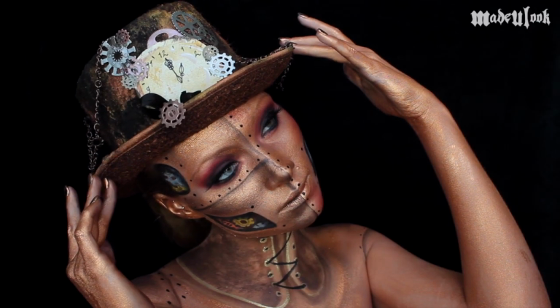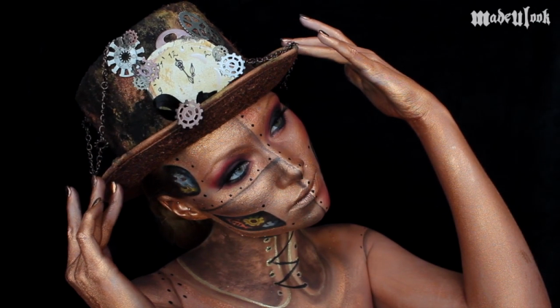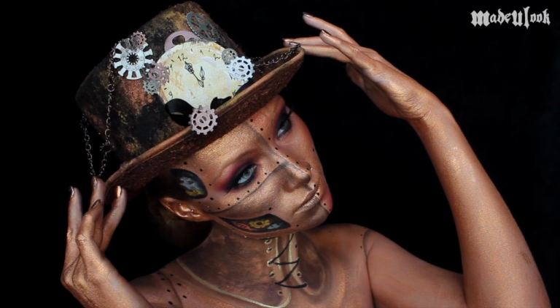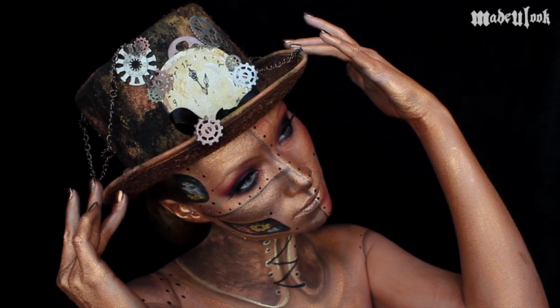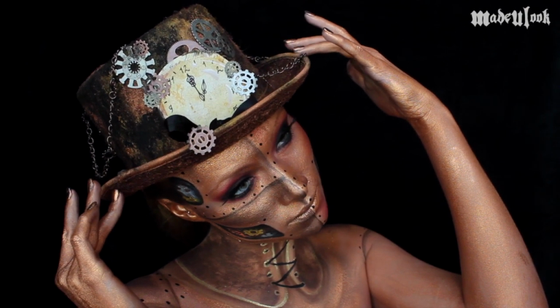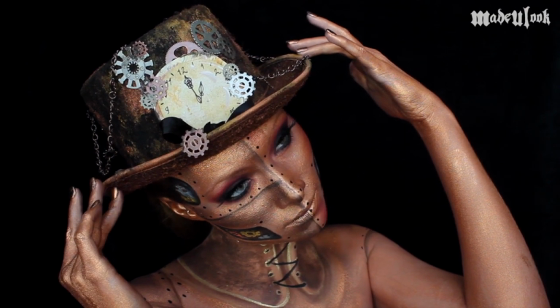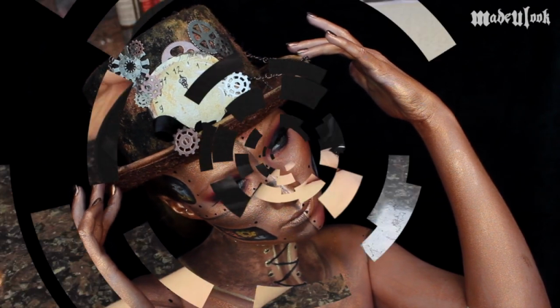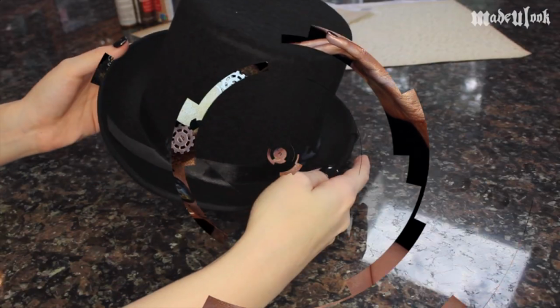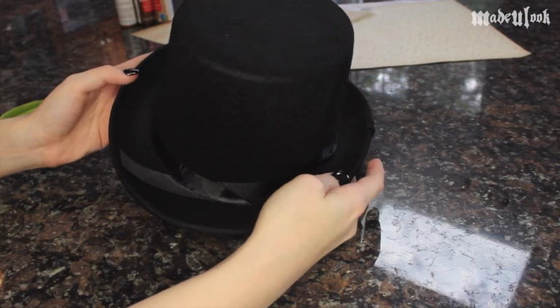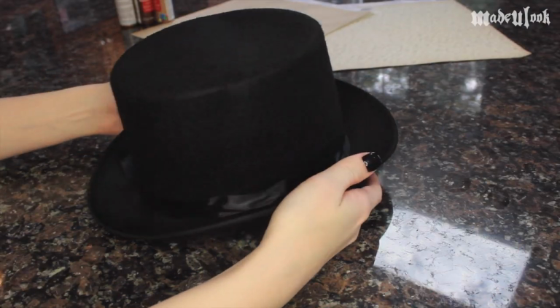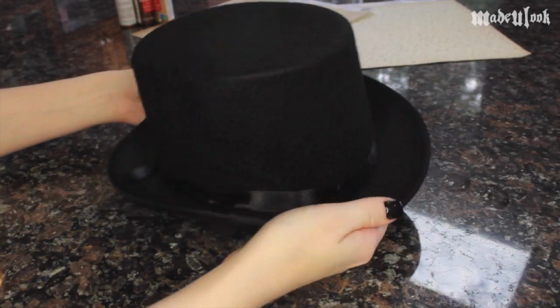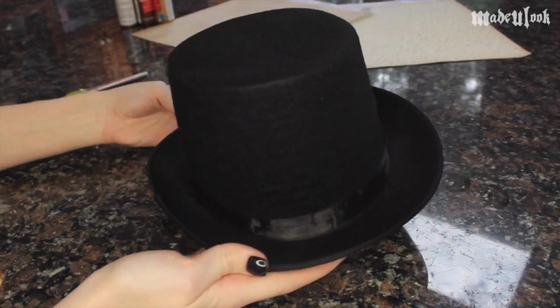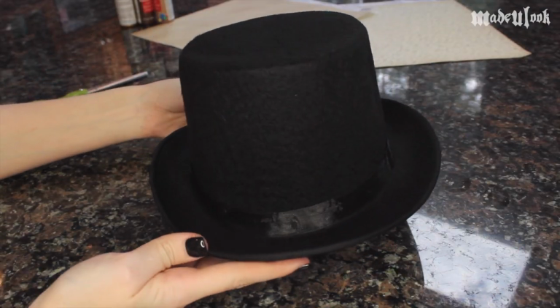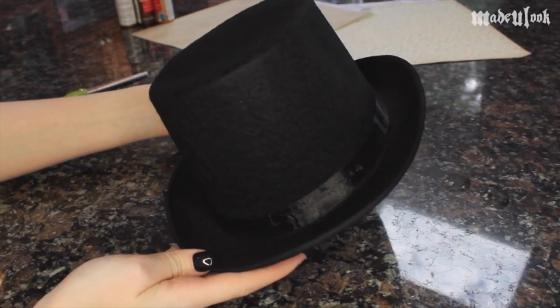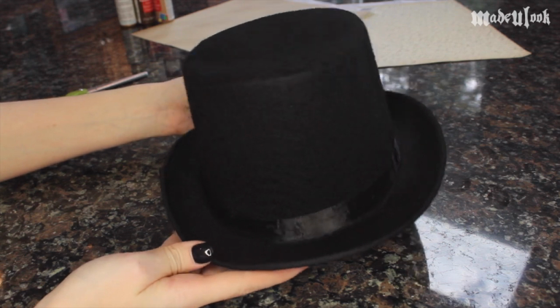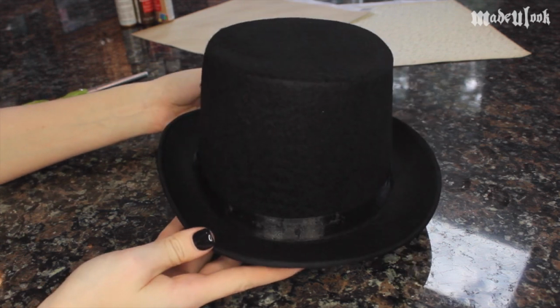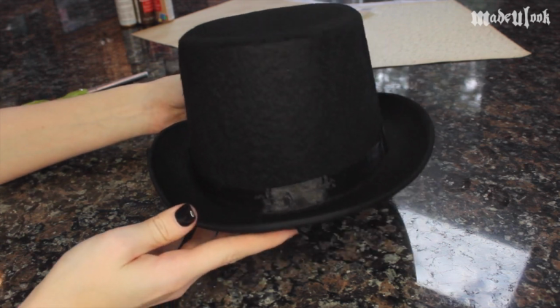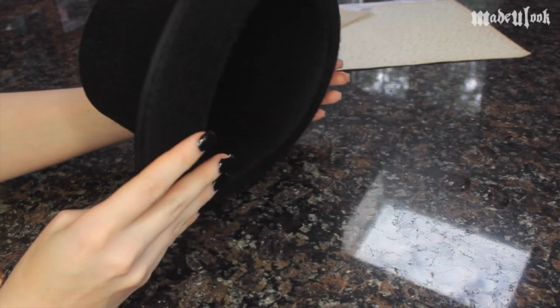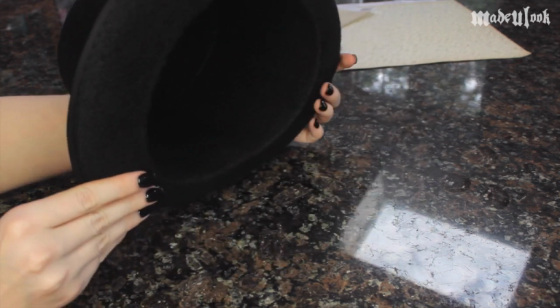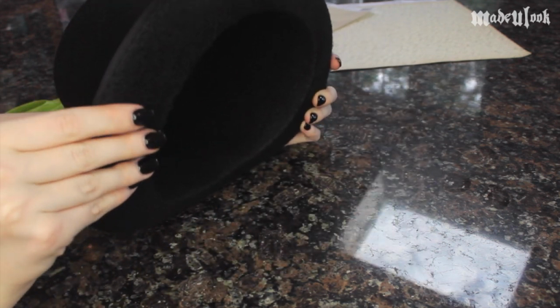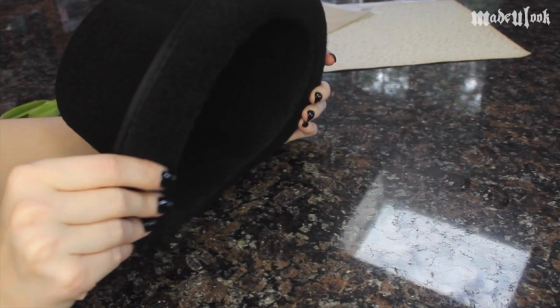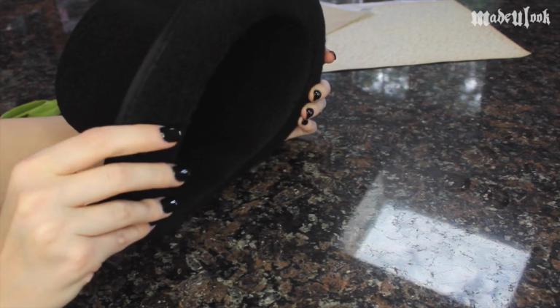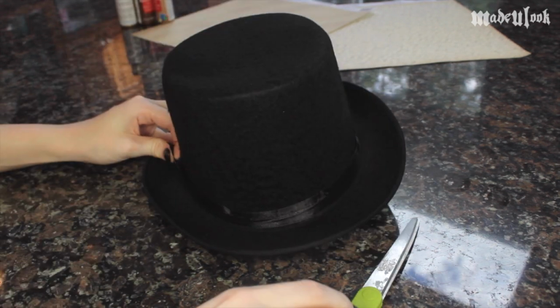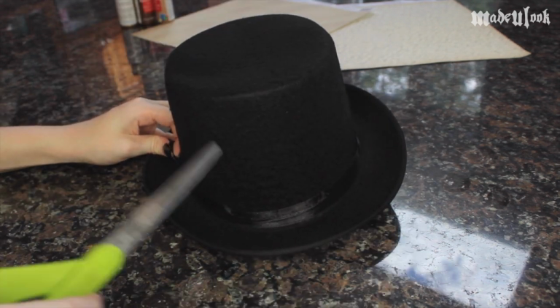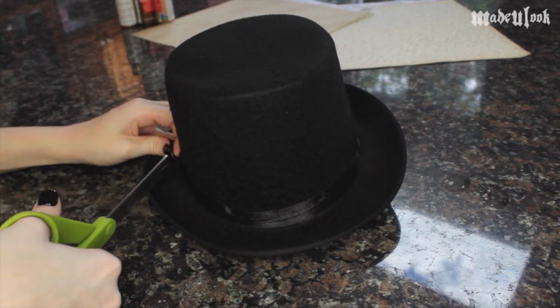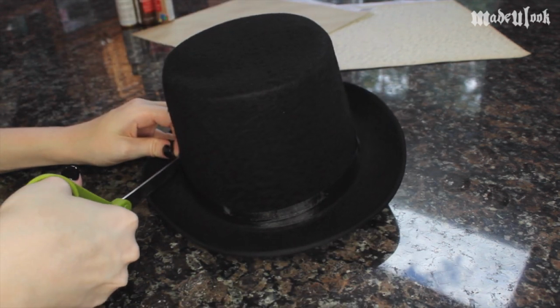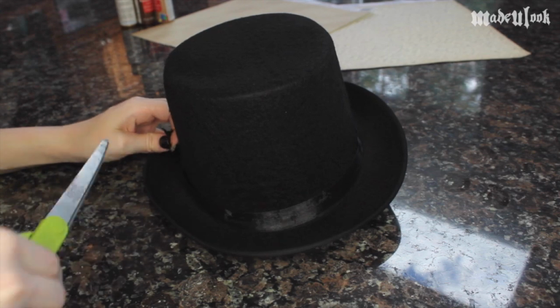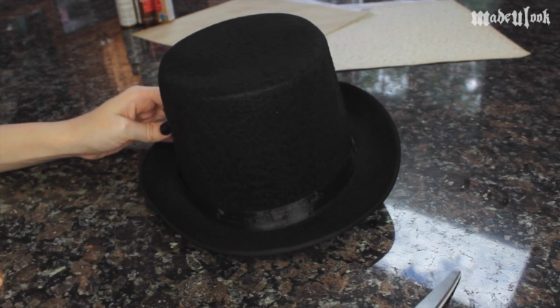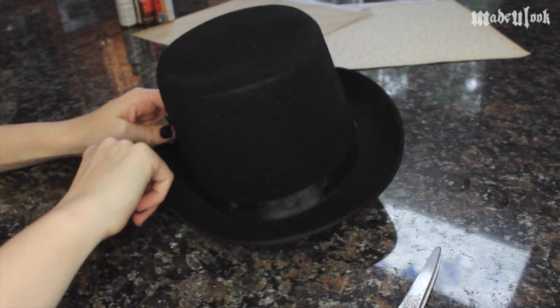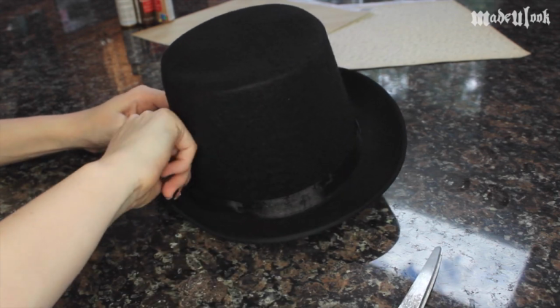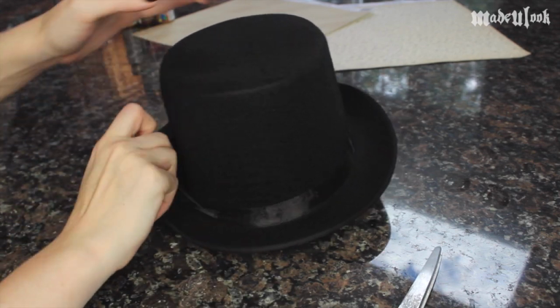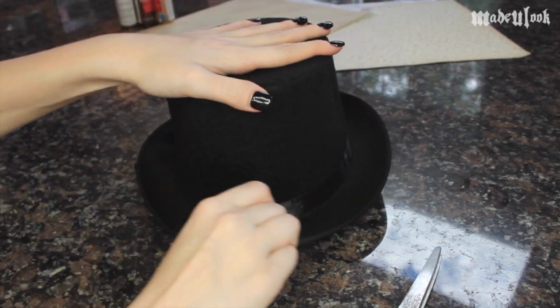This is the first ever made-you-look DIY costume tutorial. I first purchased a regular top hat — this whole top hat is kind of fuzzy, not plastic at all. I then cut off the ribbon from around the hat because we don't really need that right now, but we're going to use it again later.